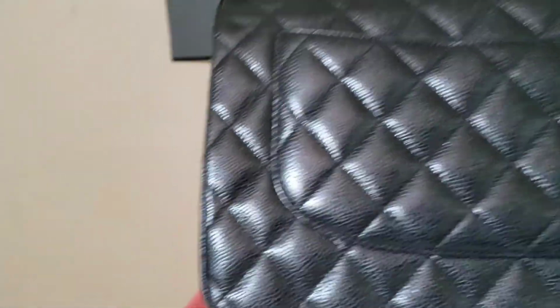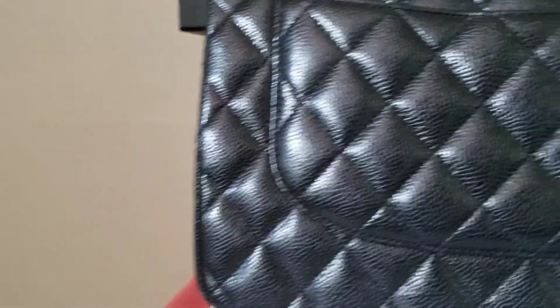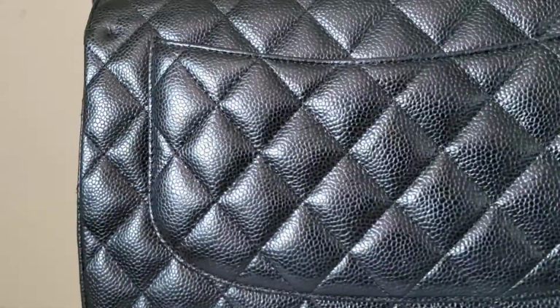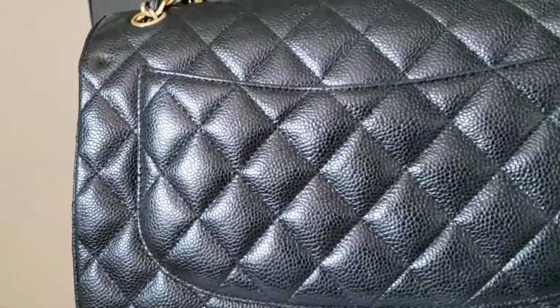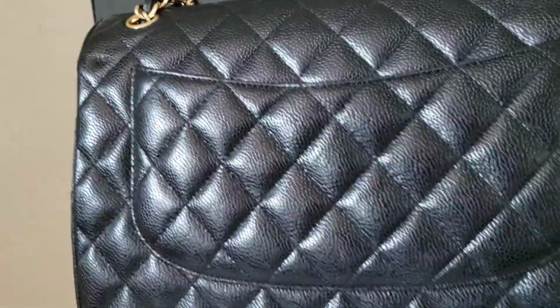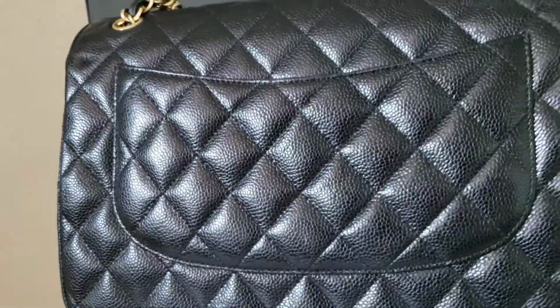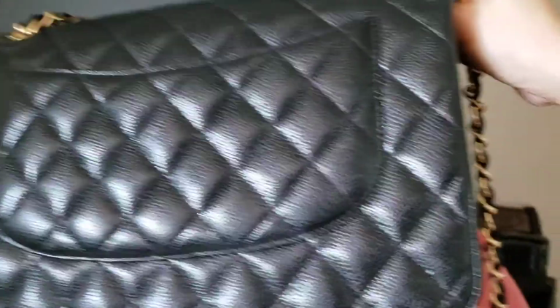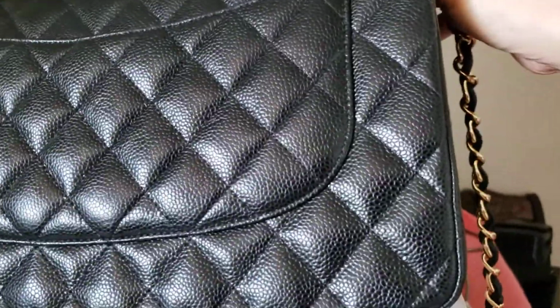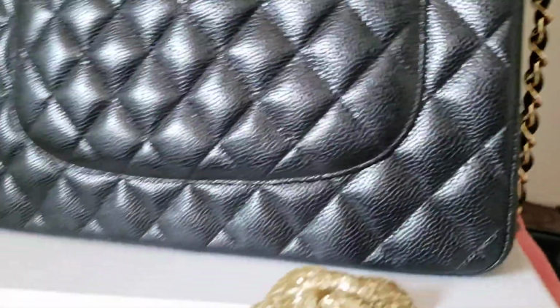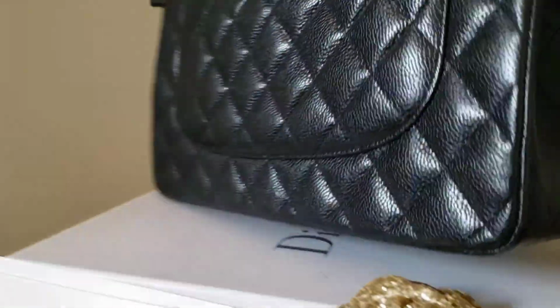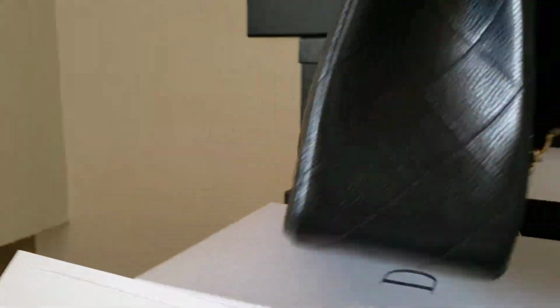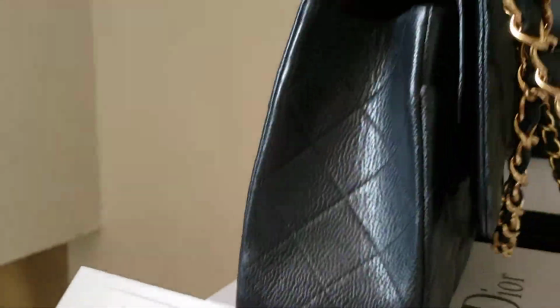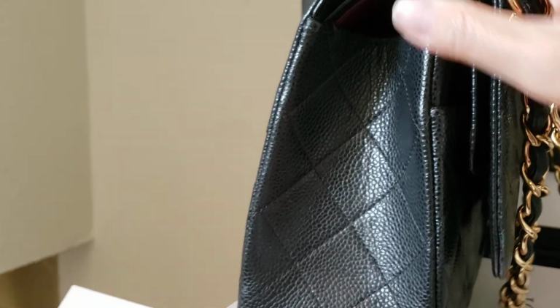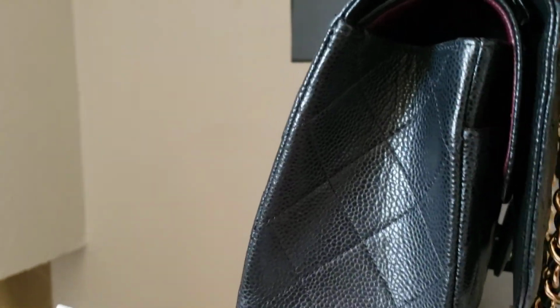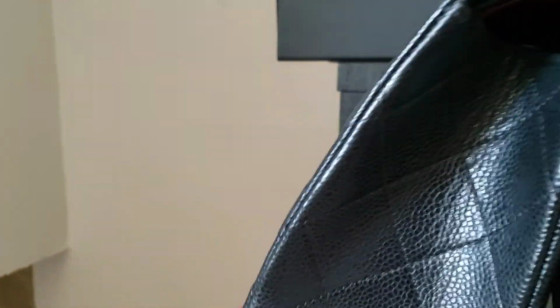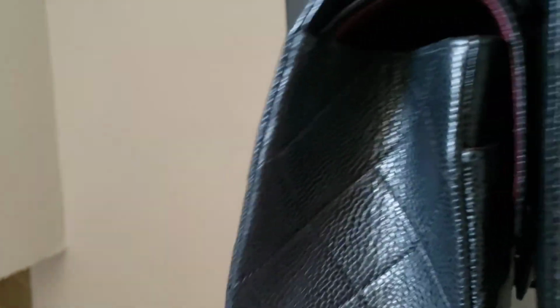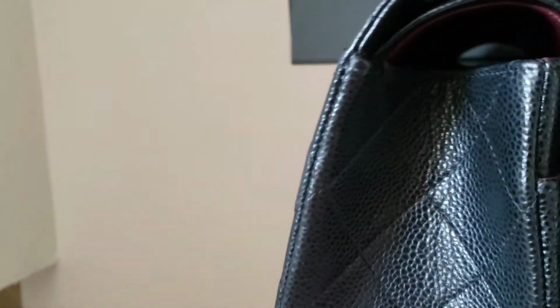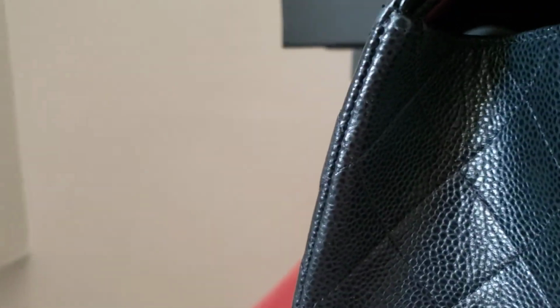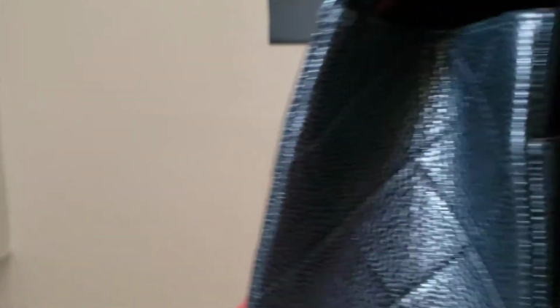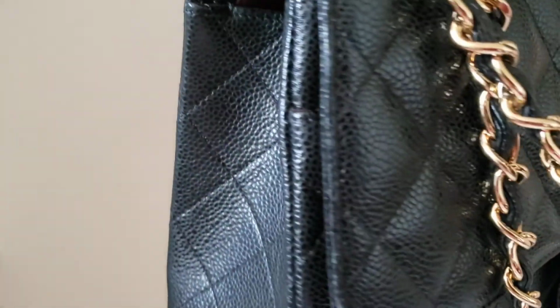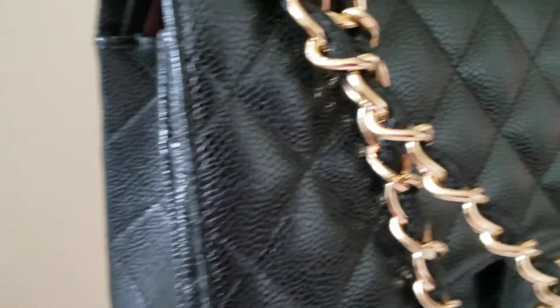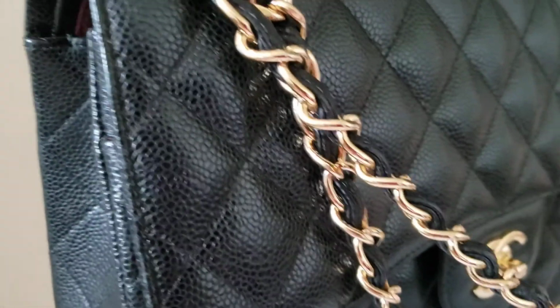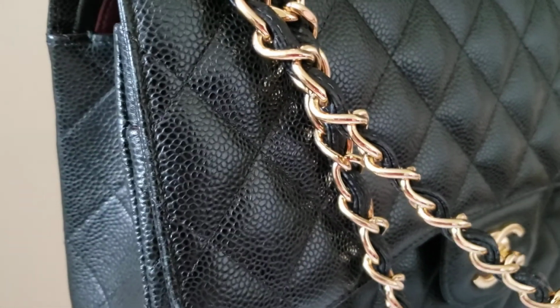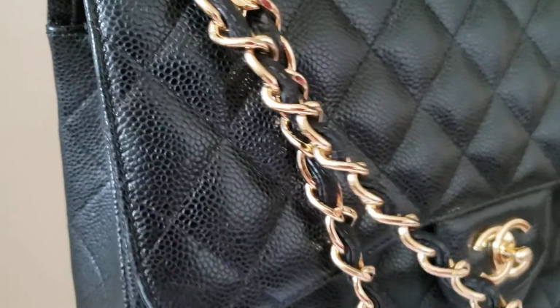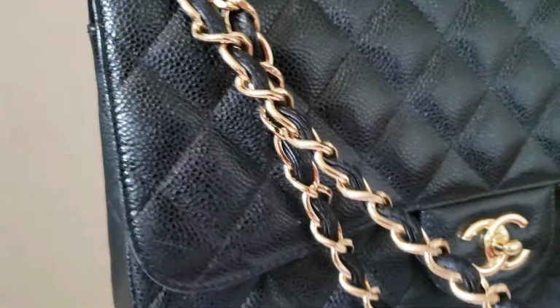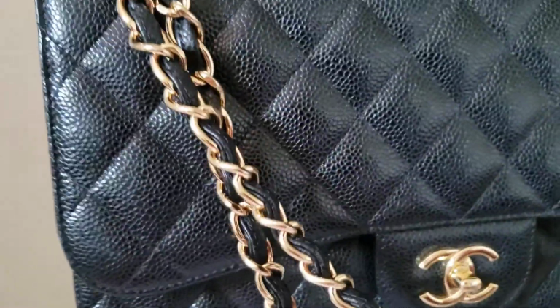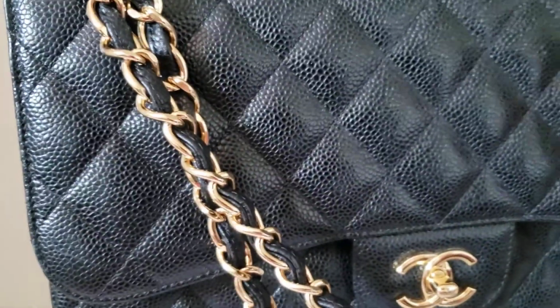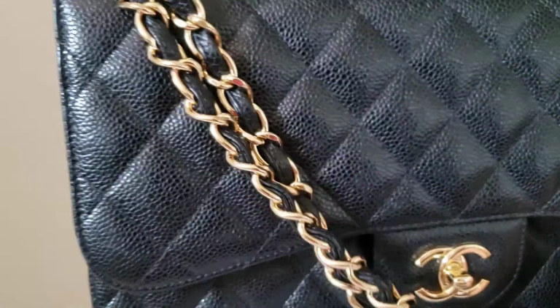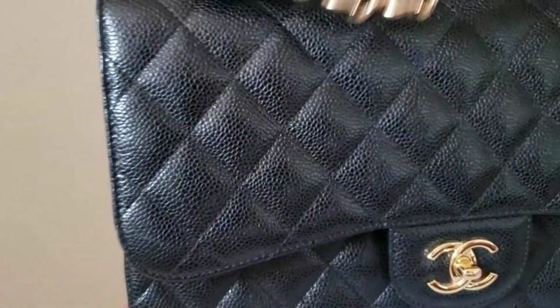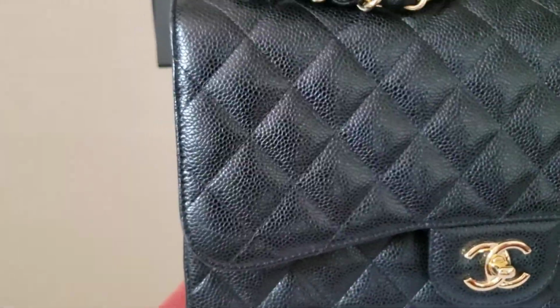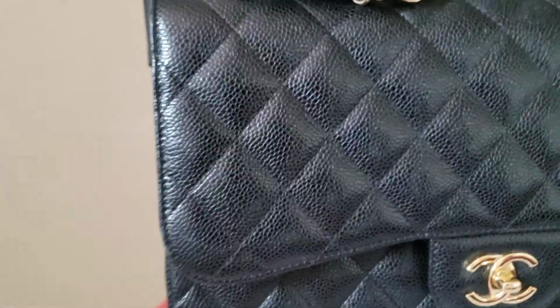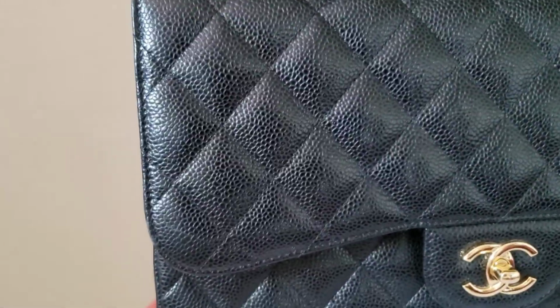This bag came with the receipt, the card, the box, and the dust bag, and a camellia flower — the white one. Those who want to put it here, it's only for decoration, so pretty in my video.